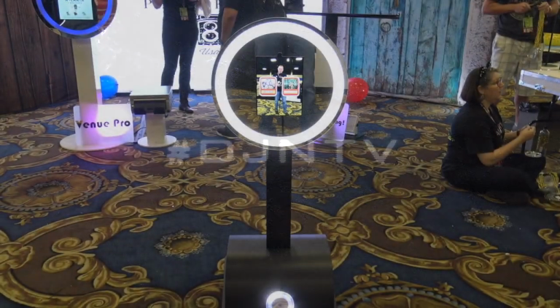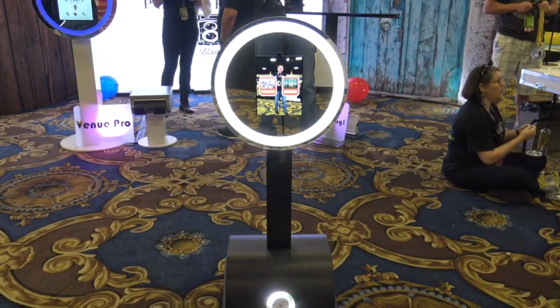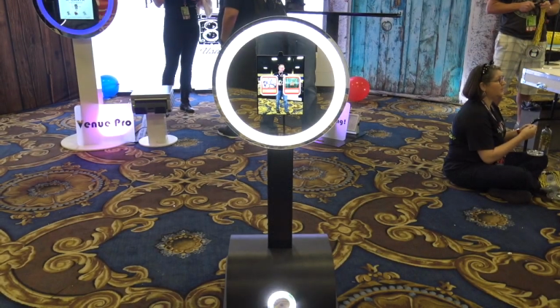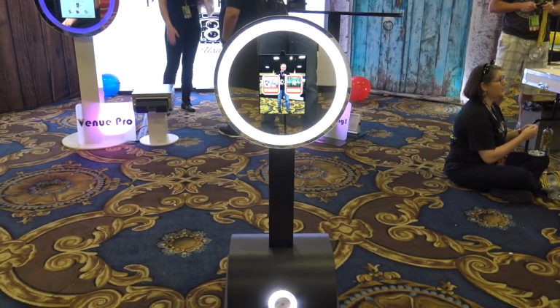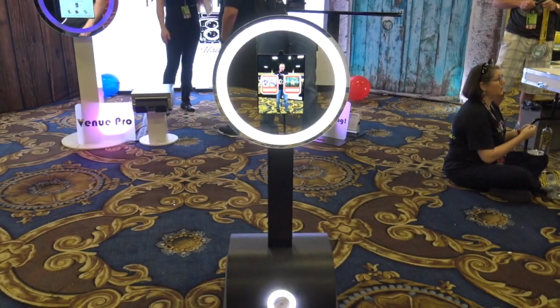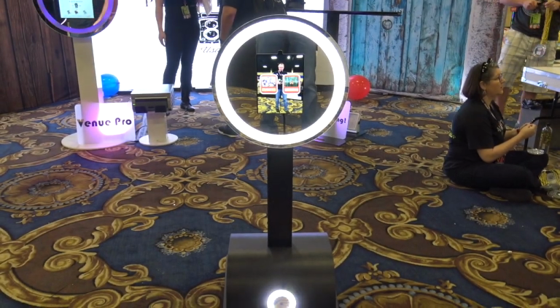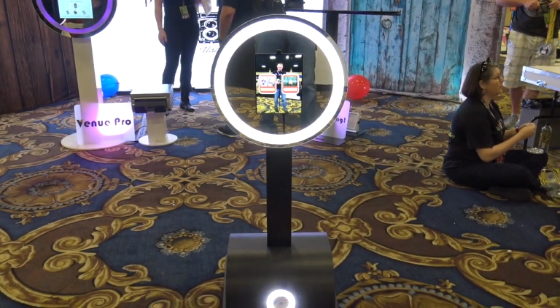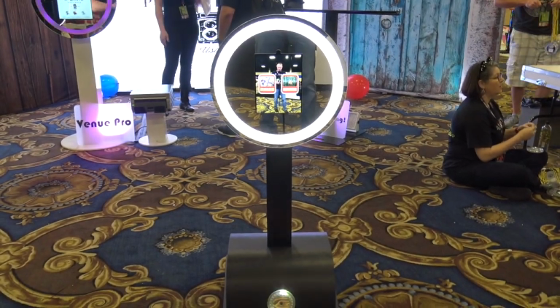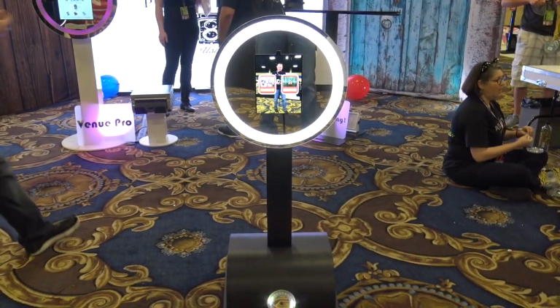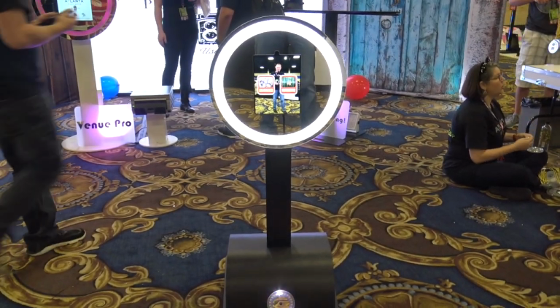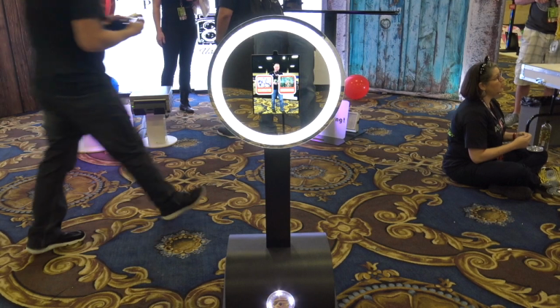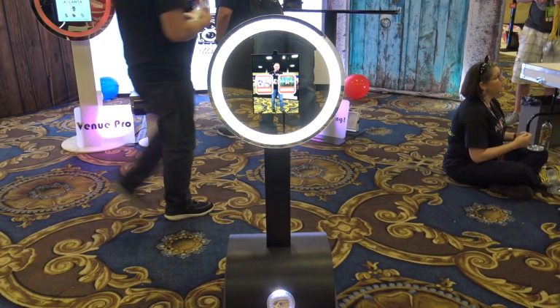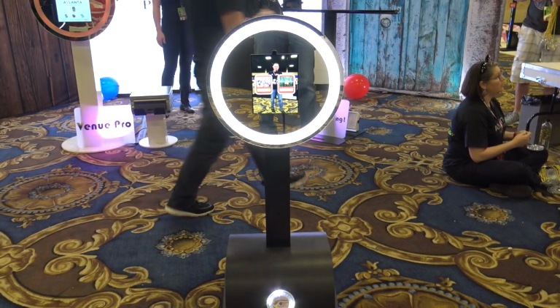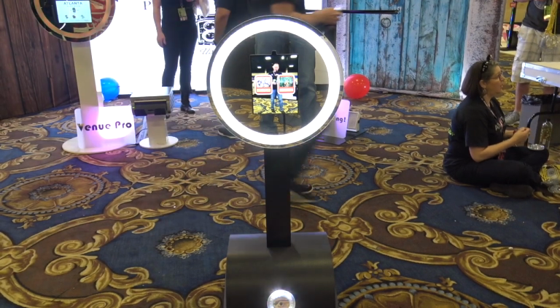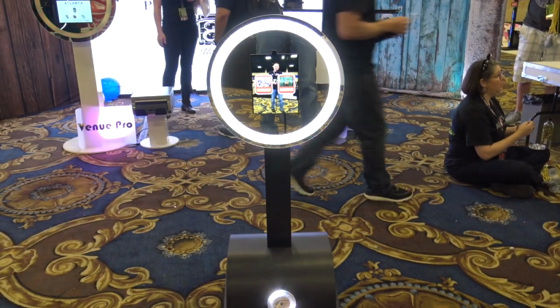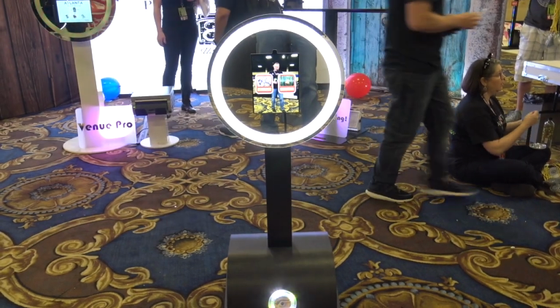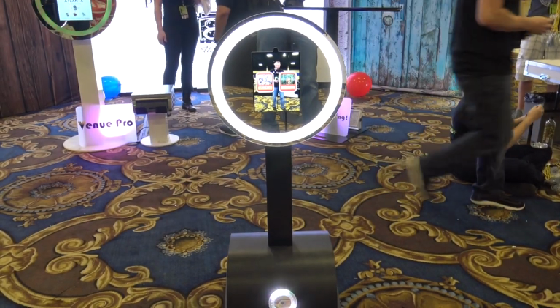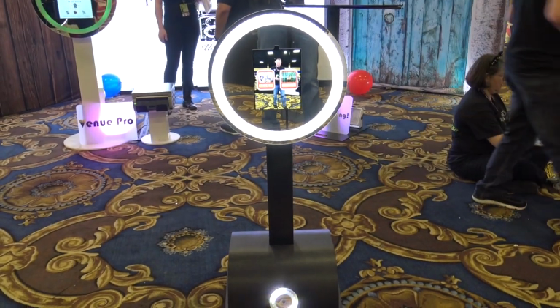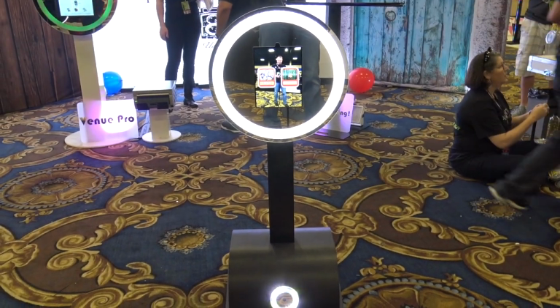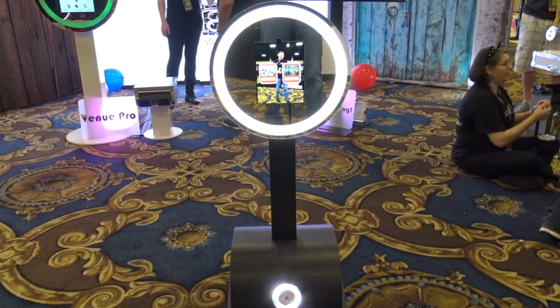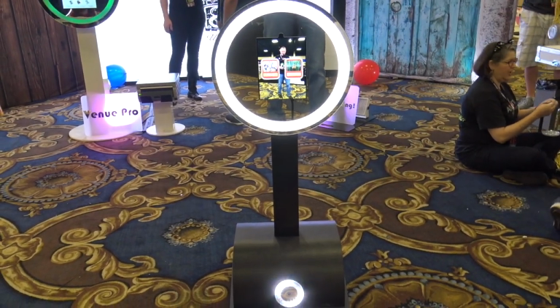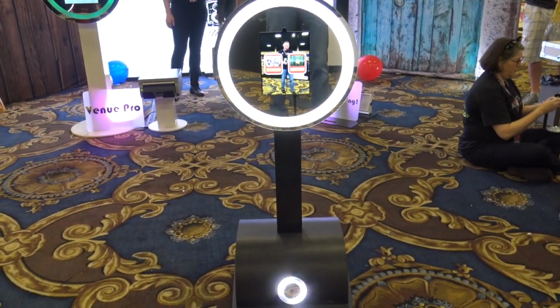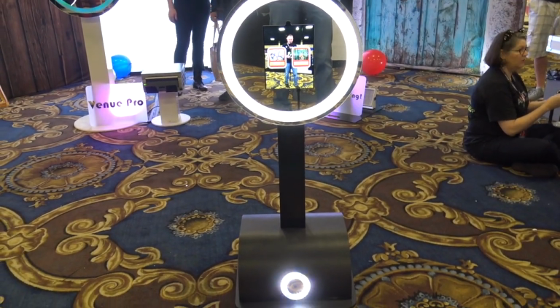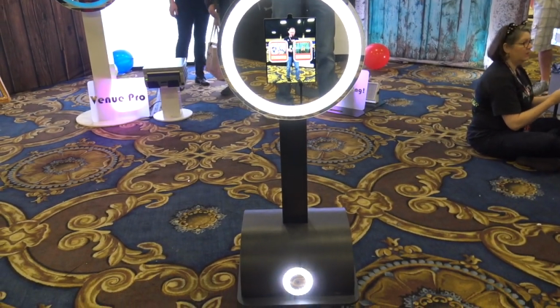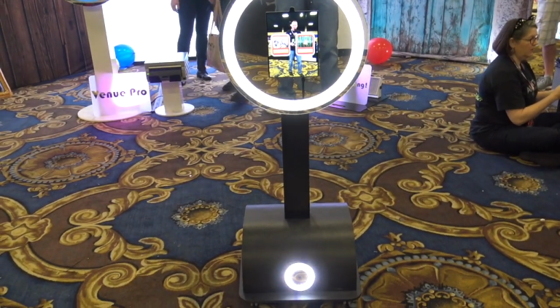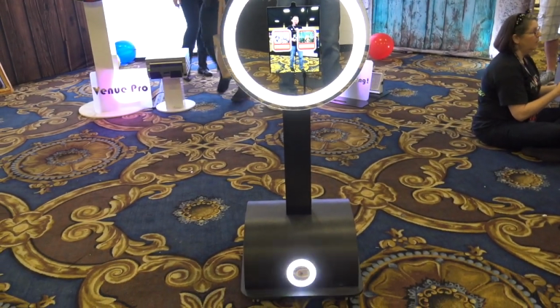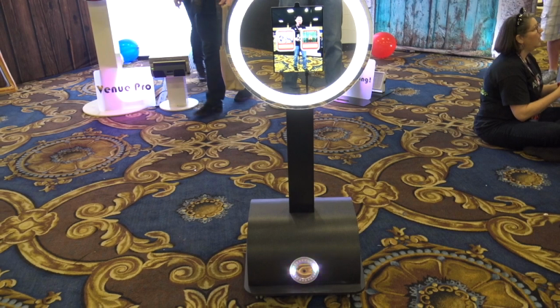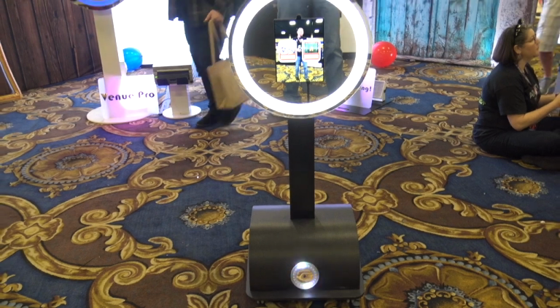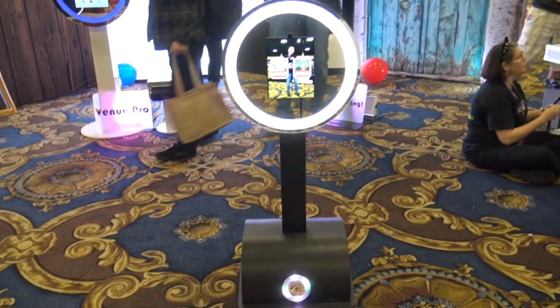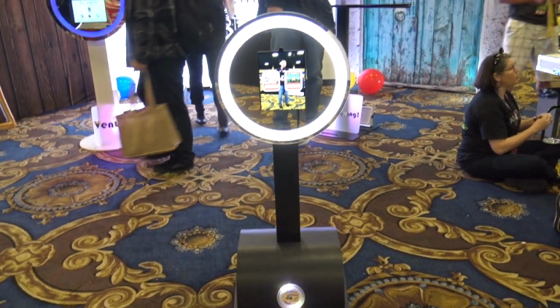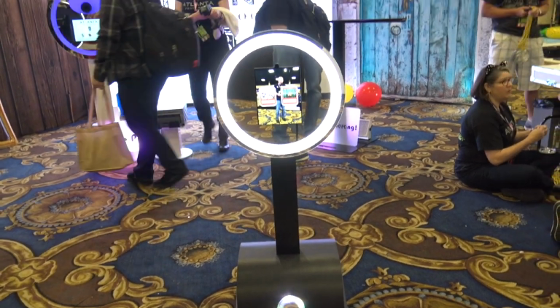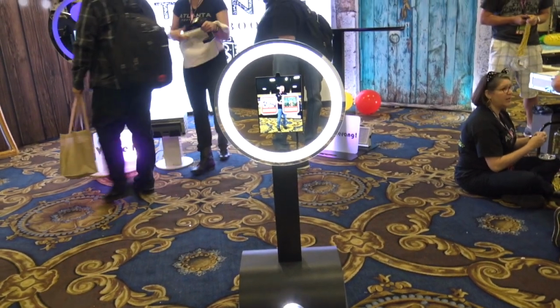We're at Photo Booth Expo 2018 looking at some of the cool things, and that brought me to the Atlanta Photo Booth. This is the next level of robotic photo booths right here. This is the Rover — the Rover Photo Booth.